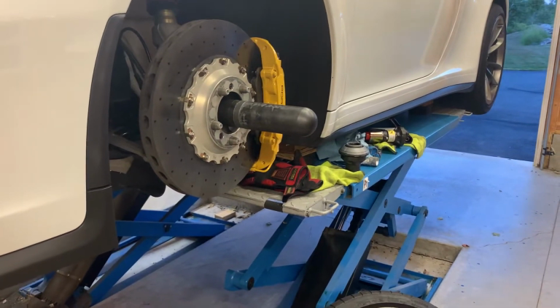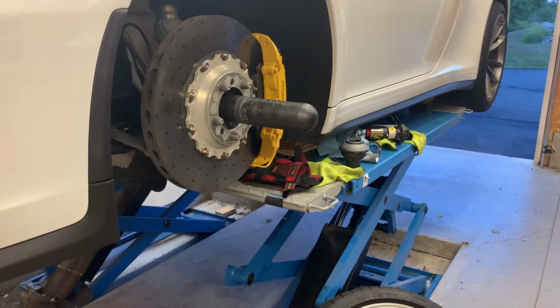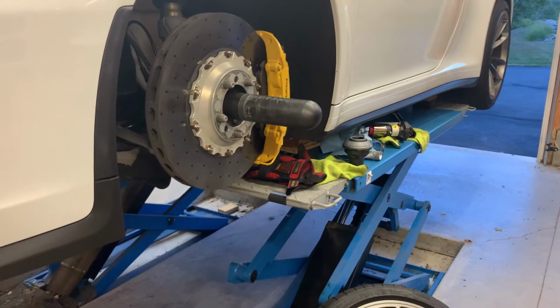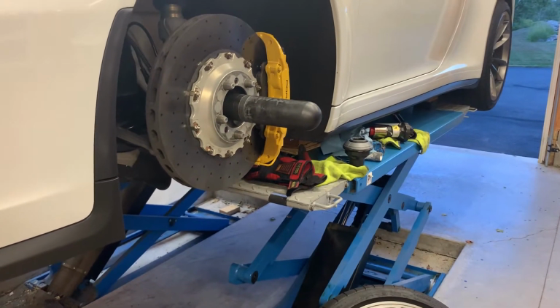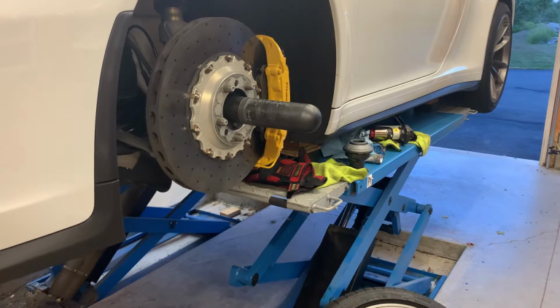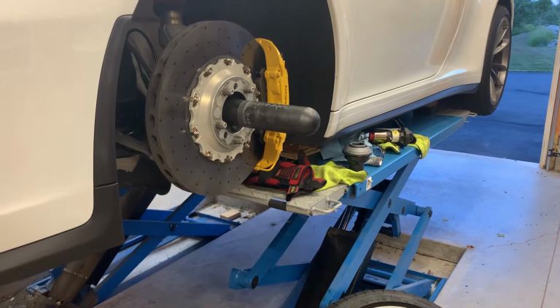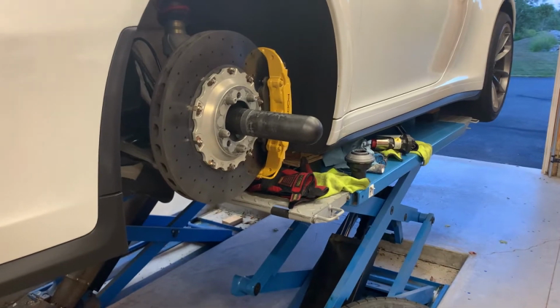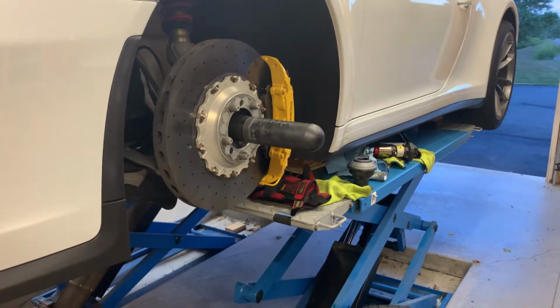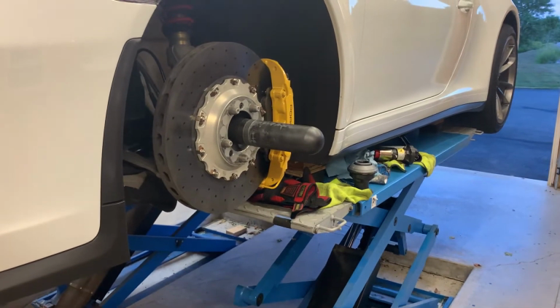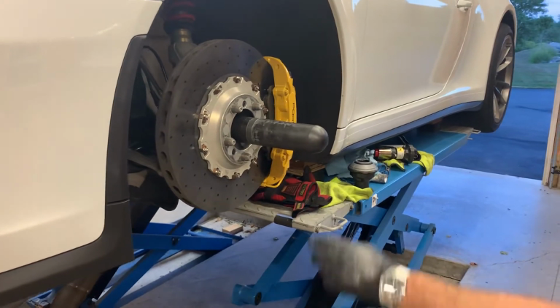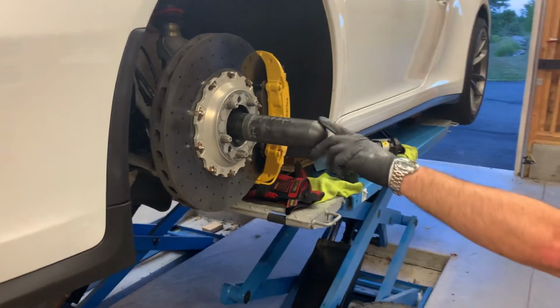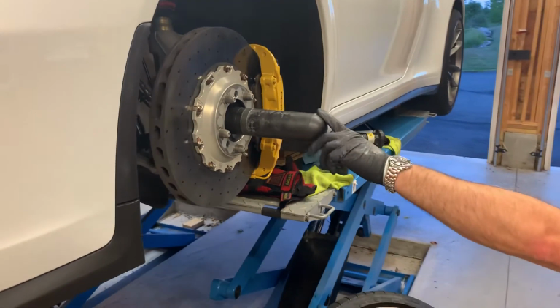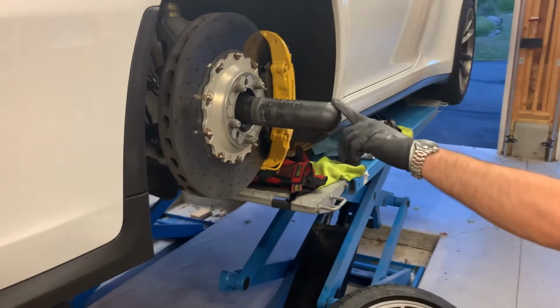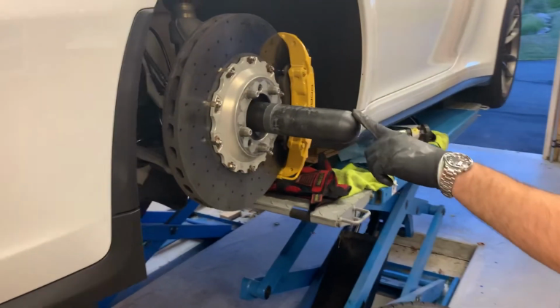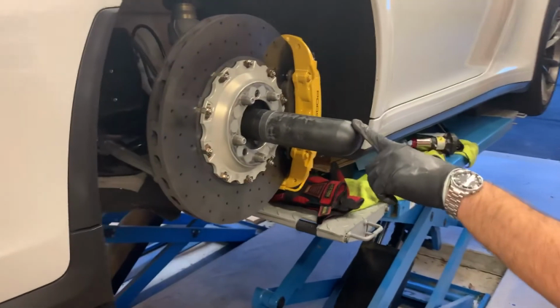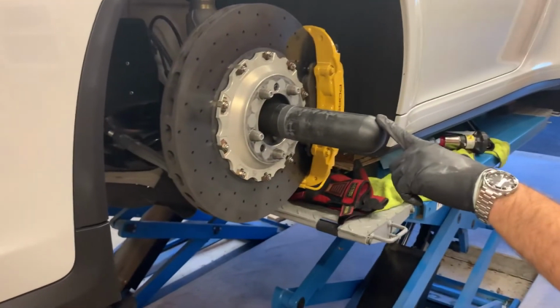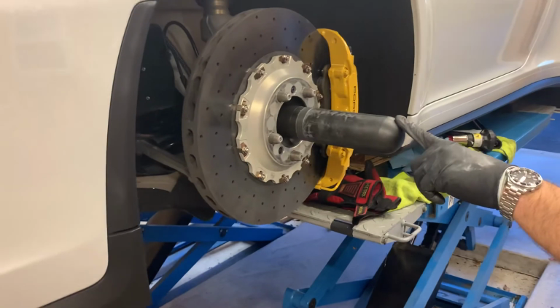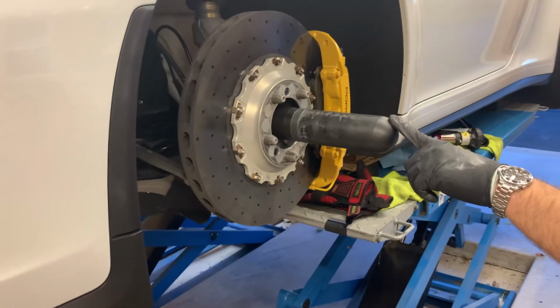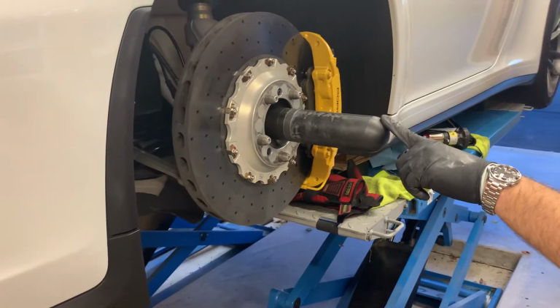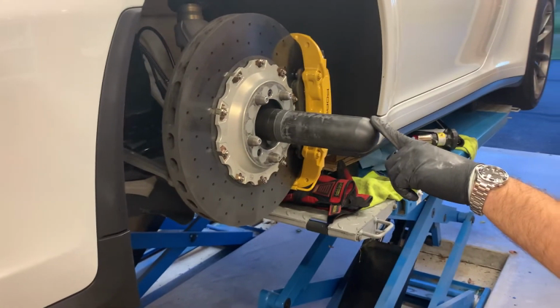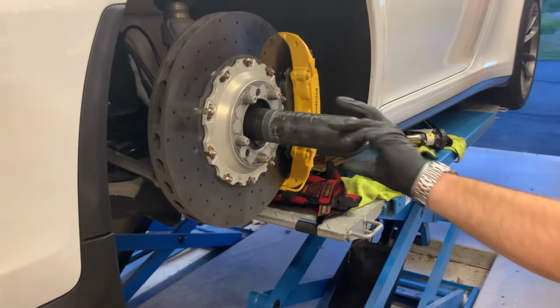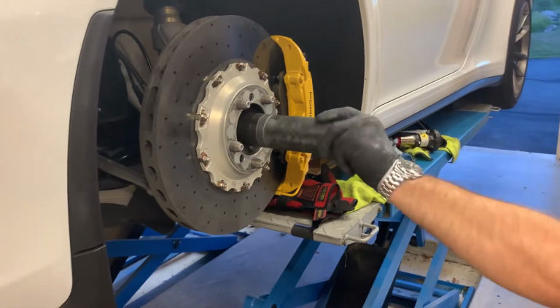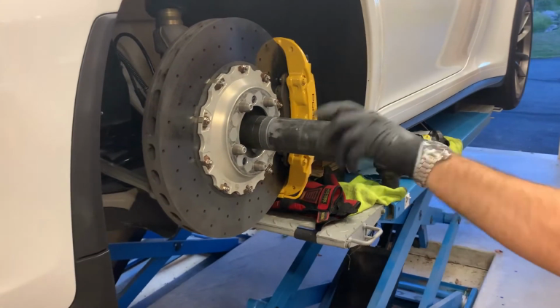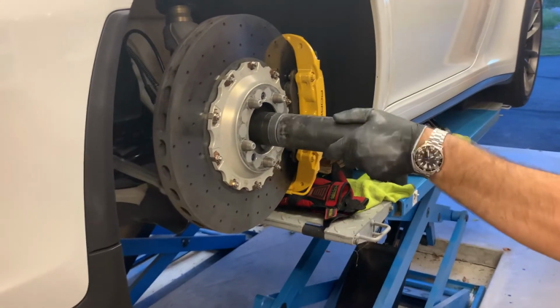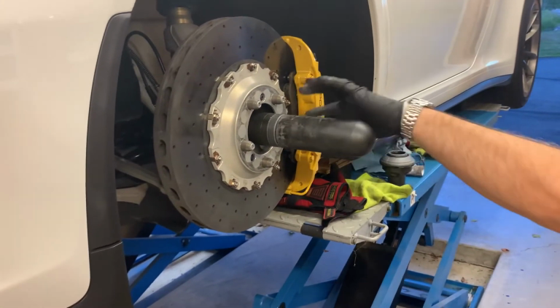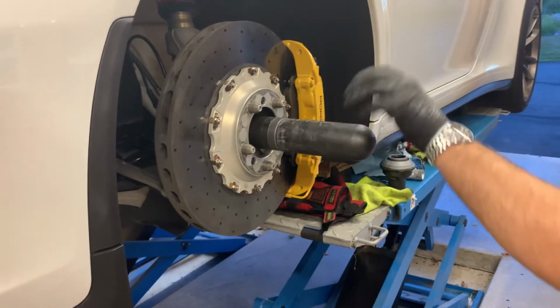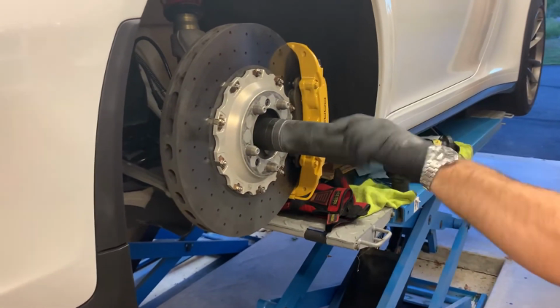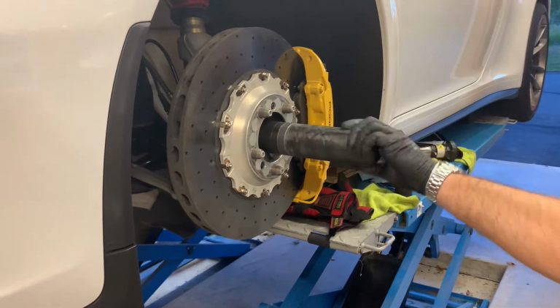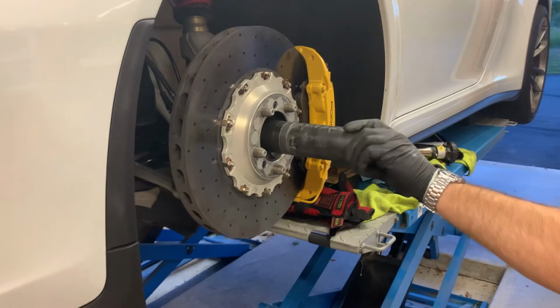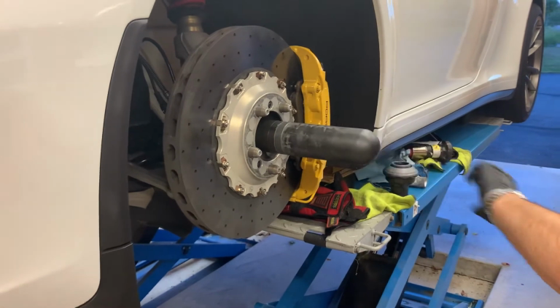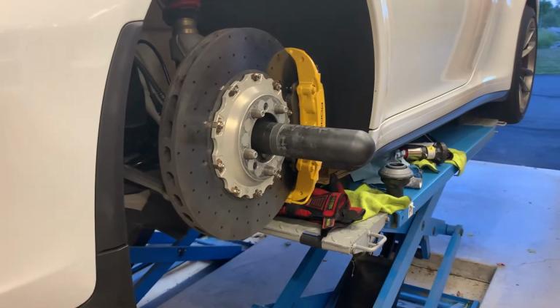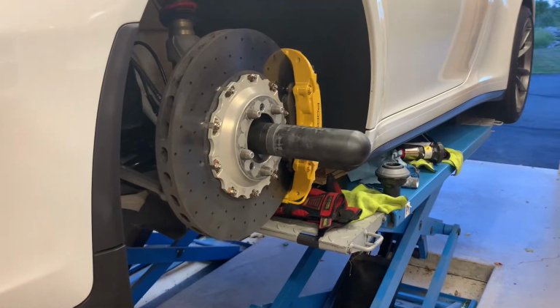First off, to make the job a little bit easier, it may be beneficial to use a hub extender pin like this that threads into the hub just the way the center lock nut does.